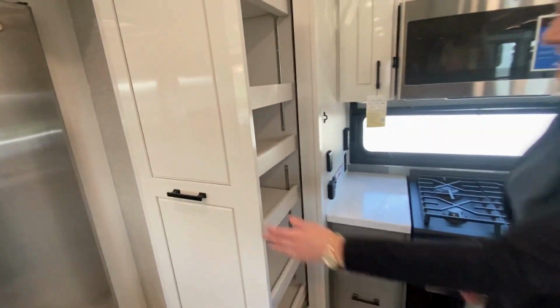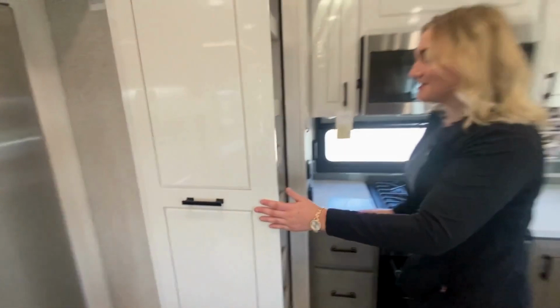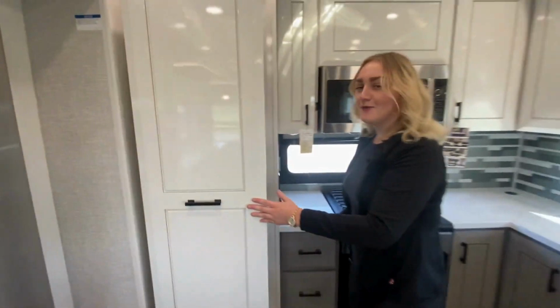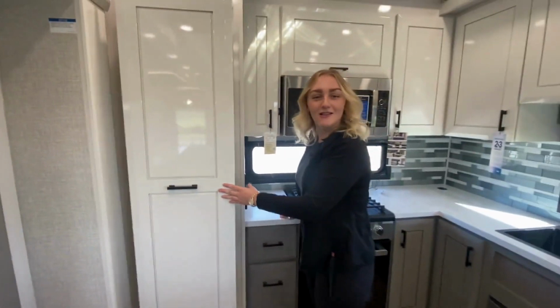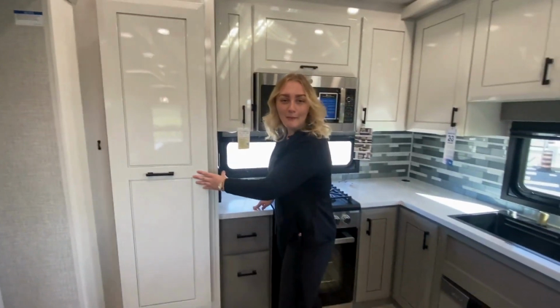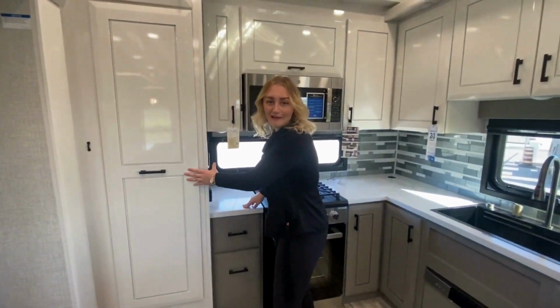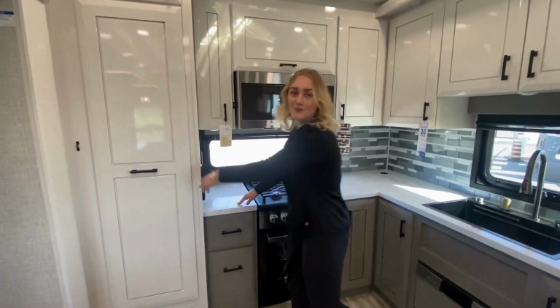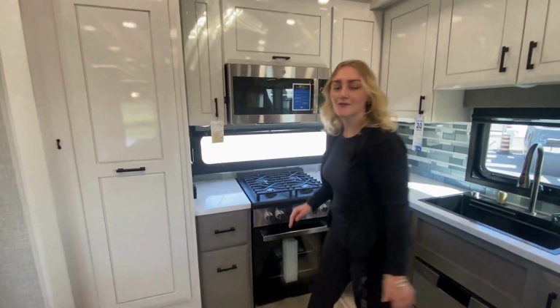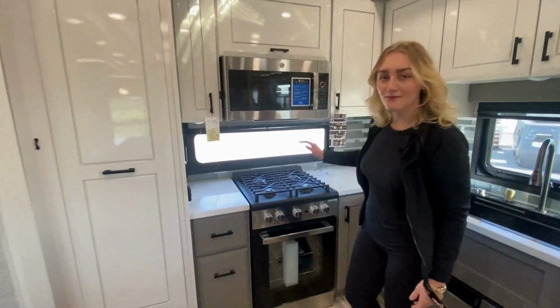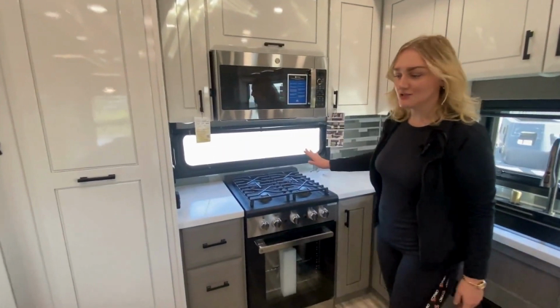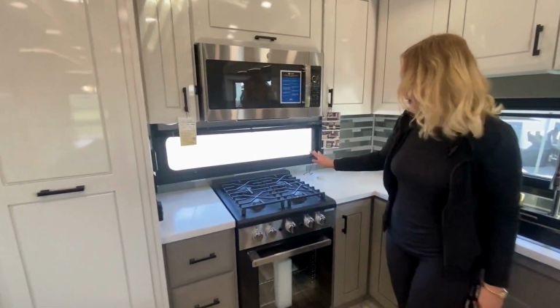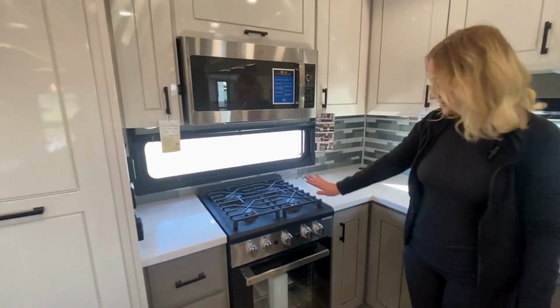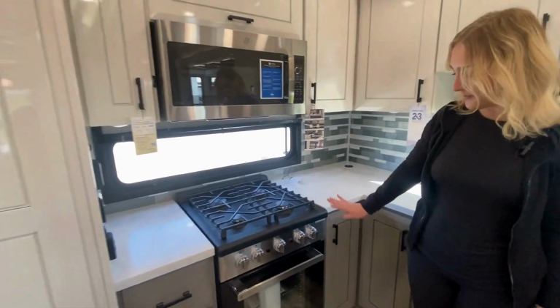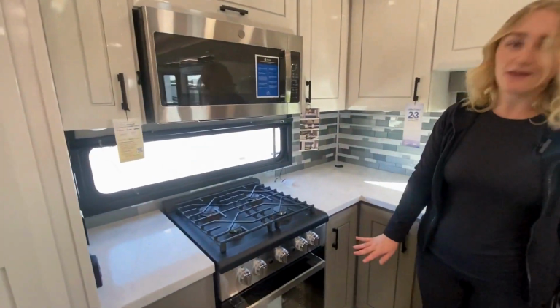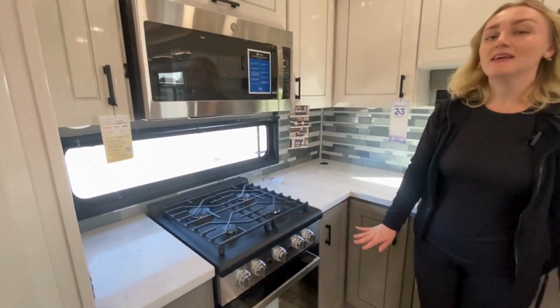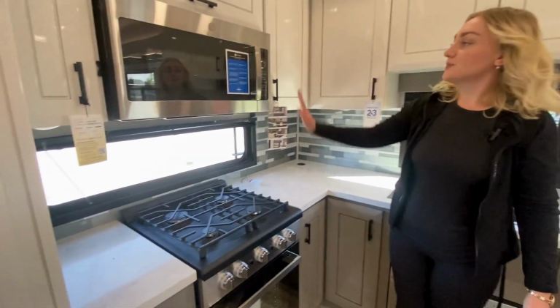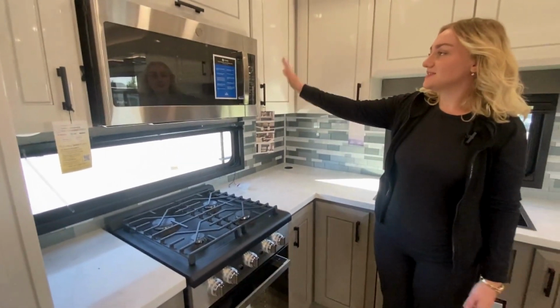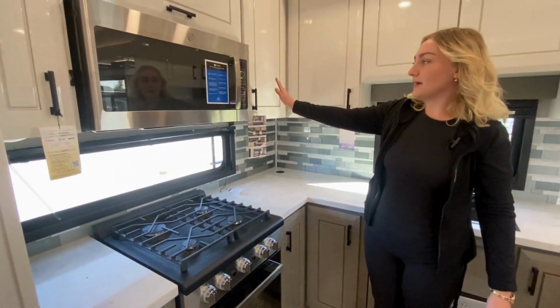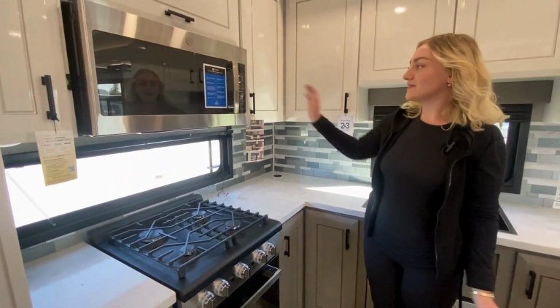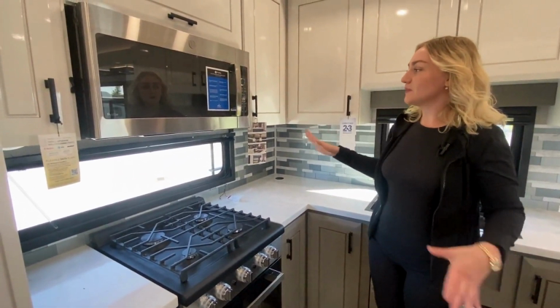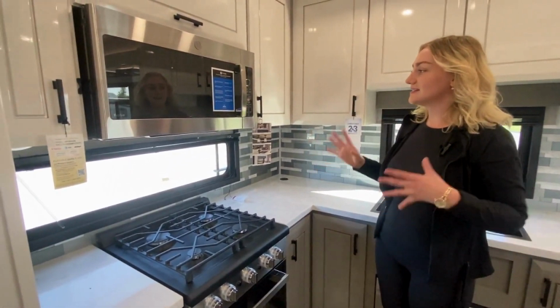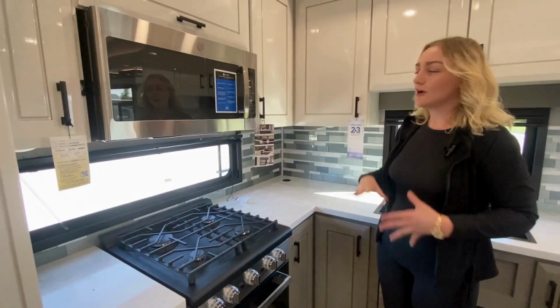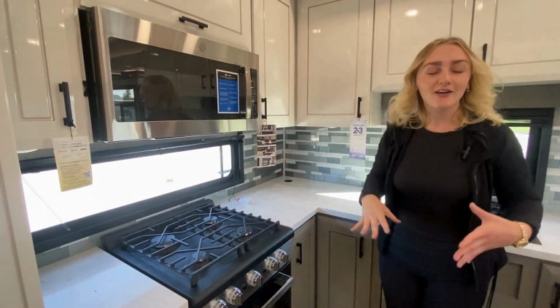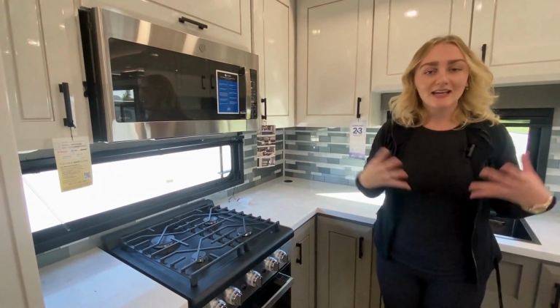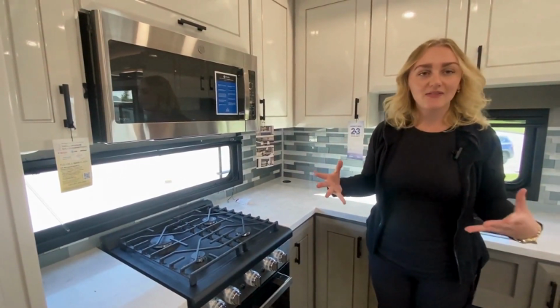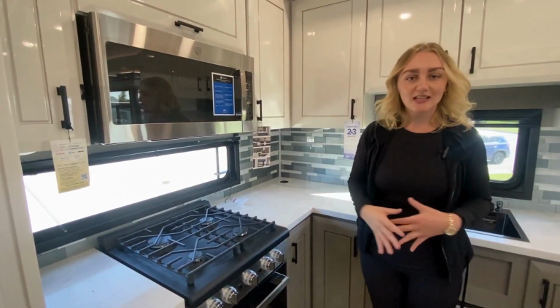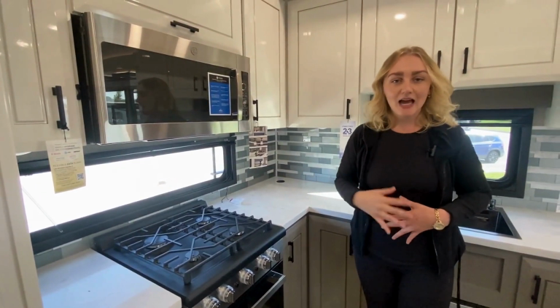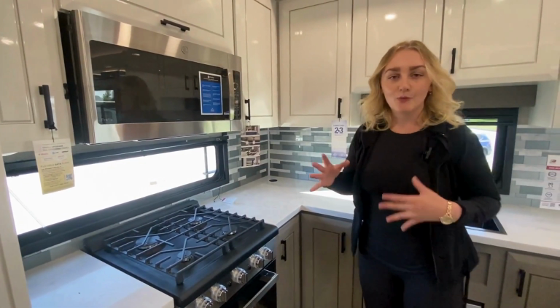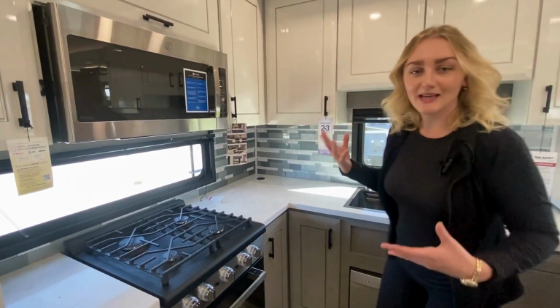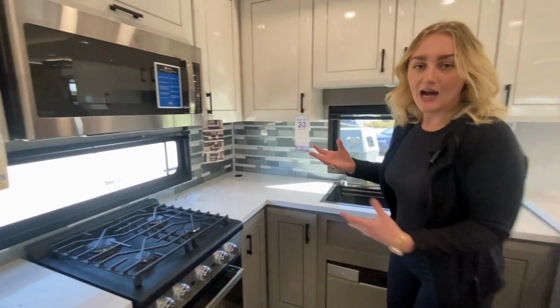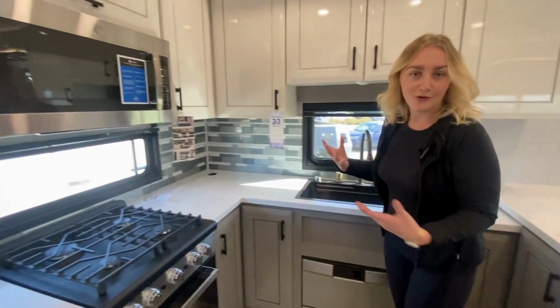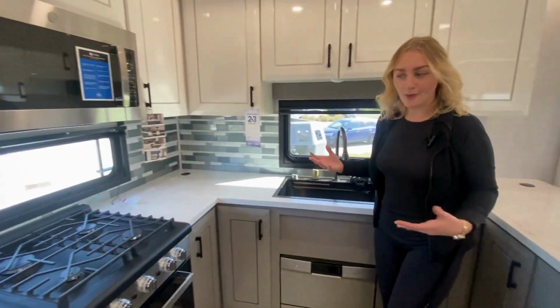Then to make it feel a little bit more like home, you have your residential stovetop and oven, as well as your microwave. This microwave is an air fryer — it's convection. Really nice to have when you're on the road.